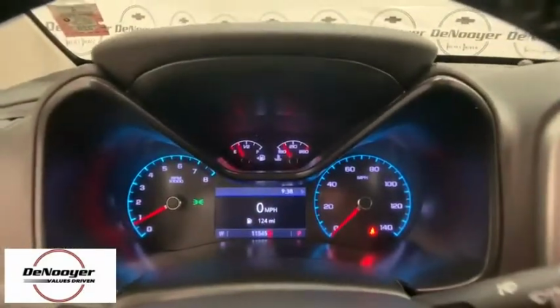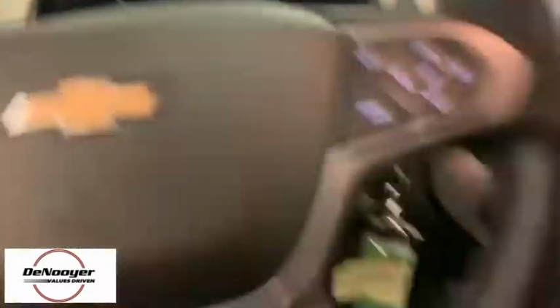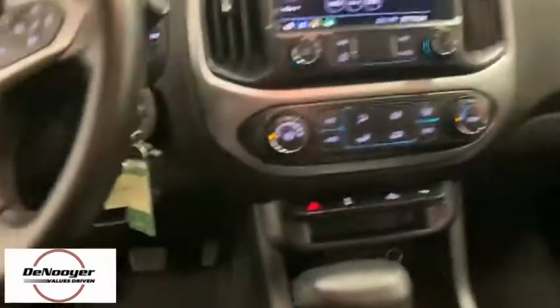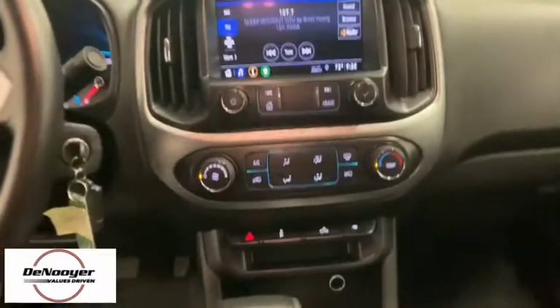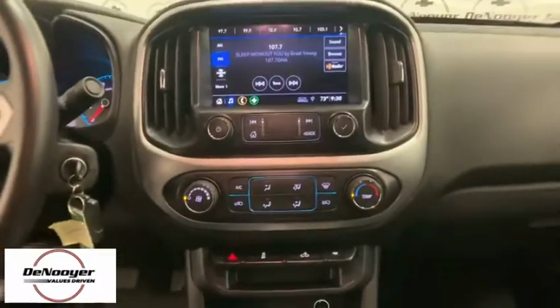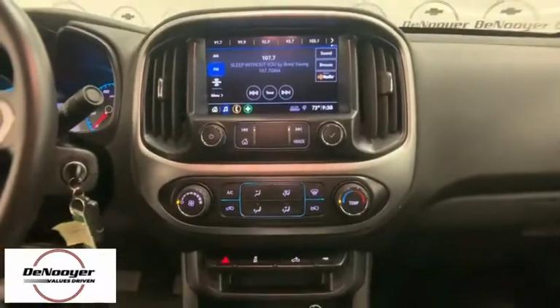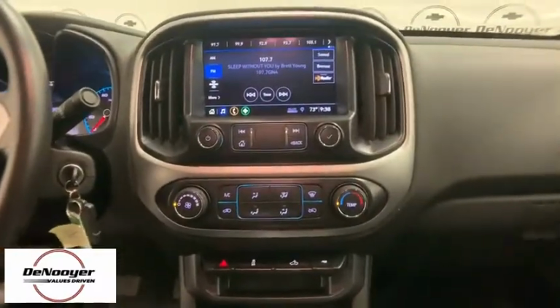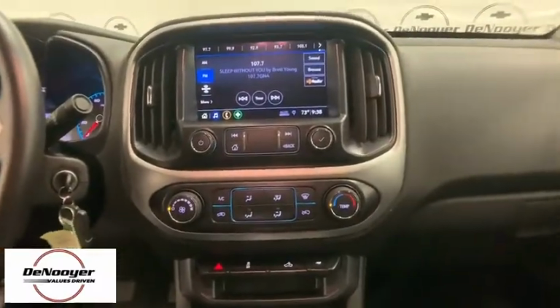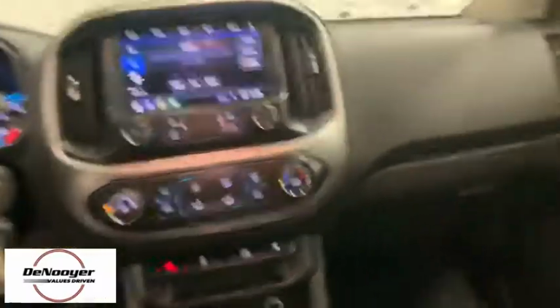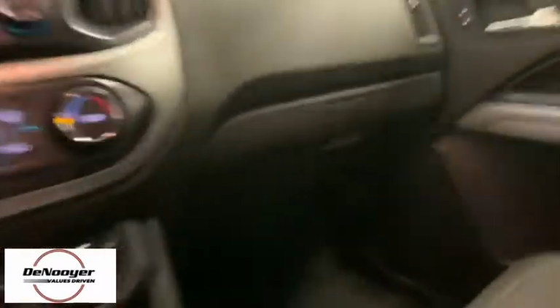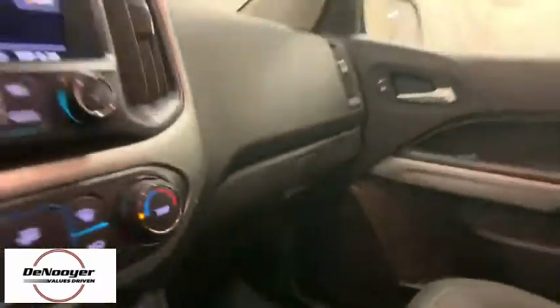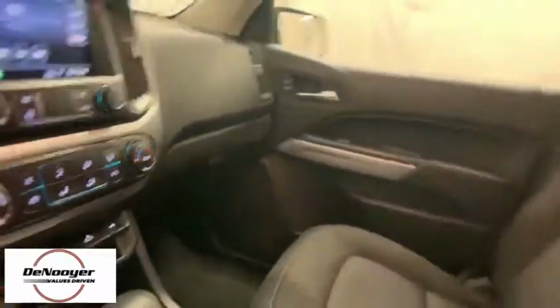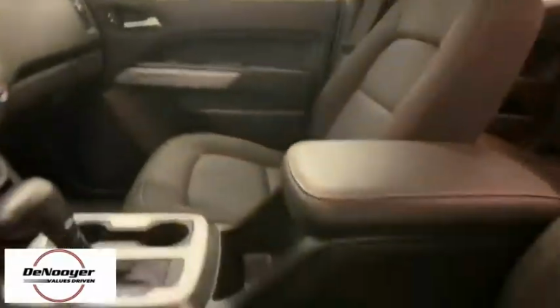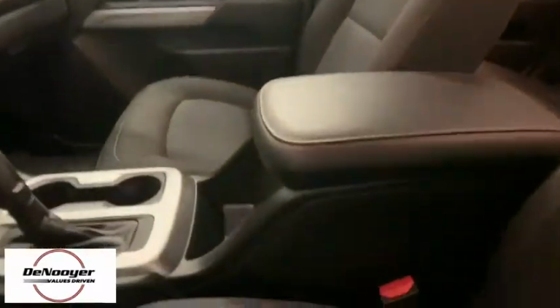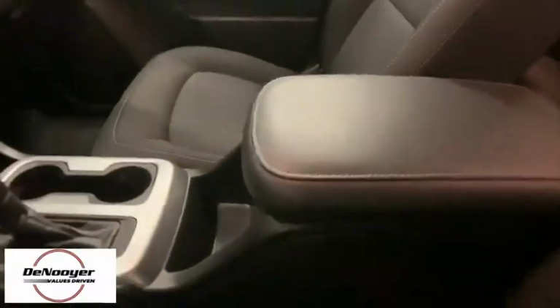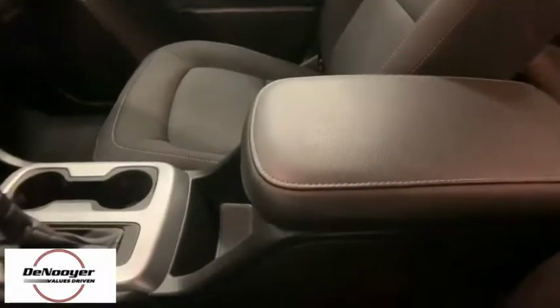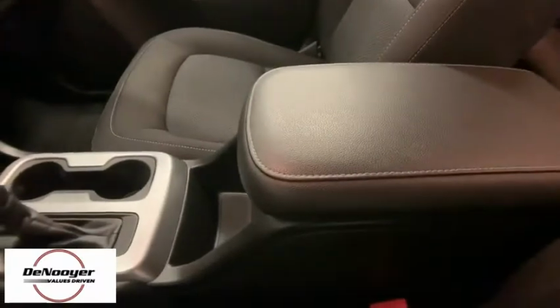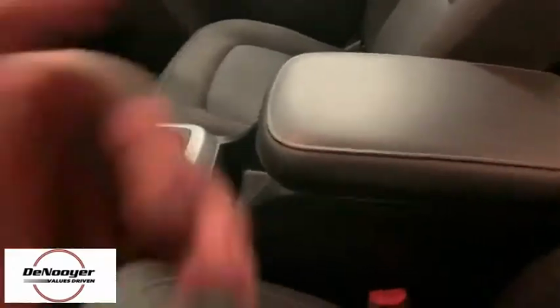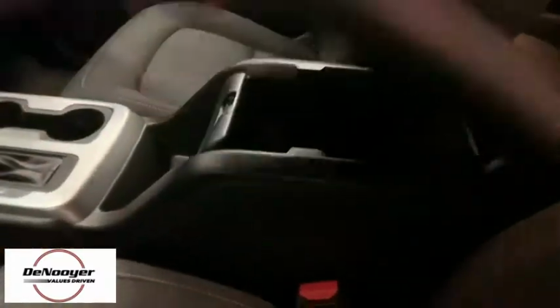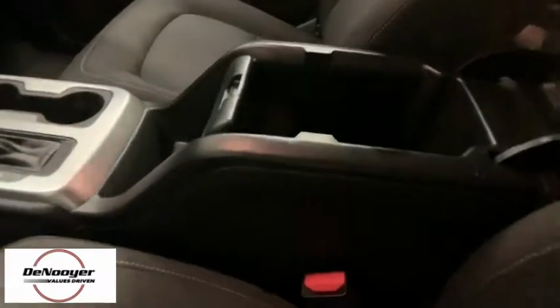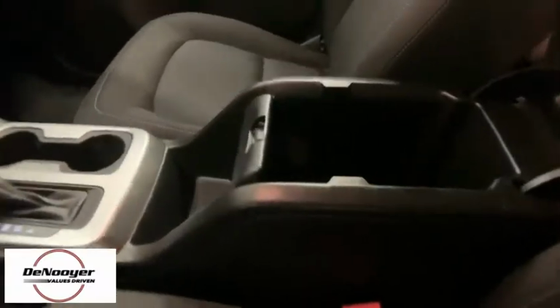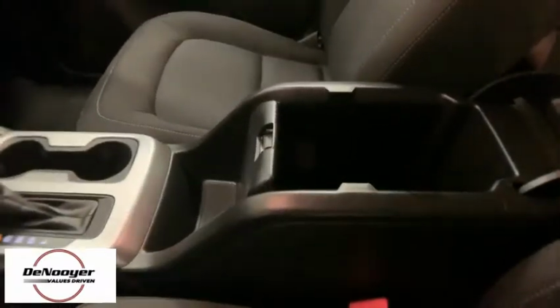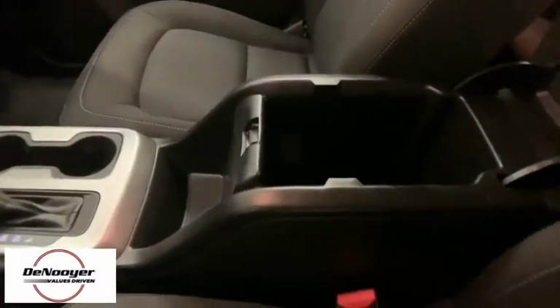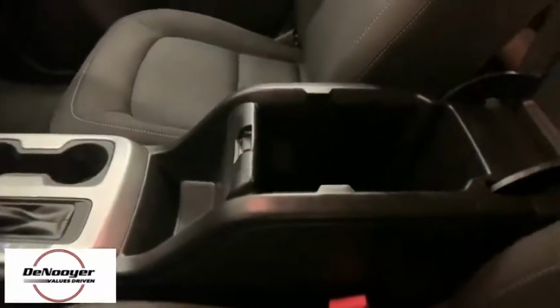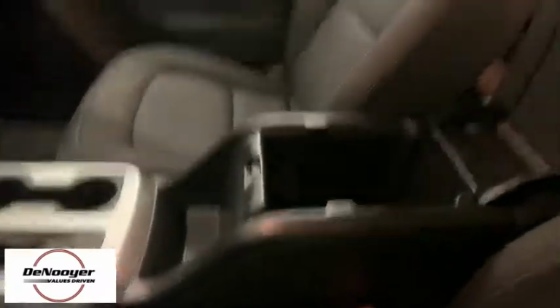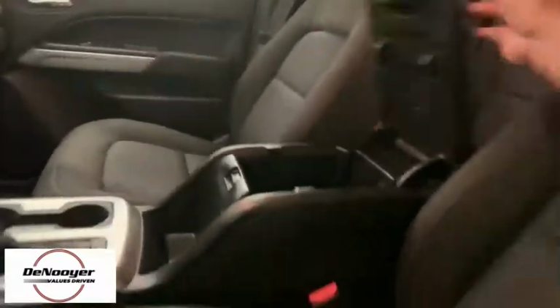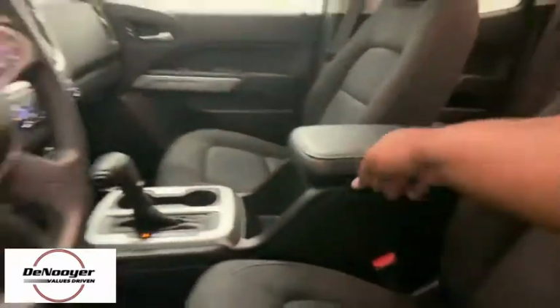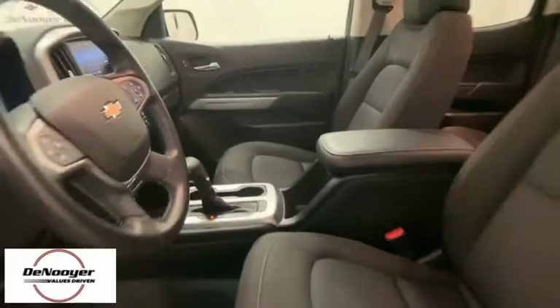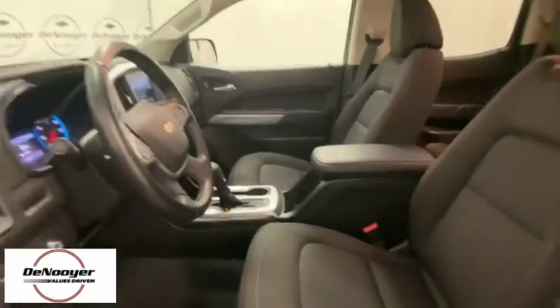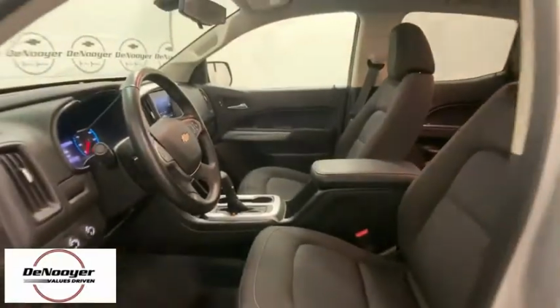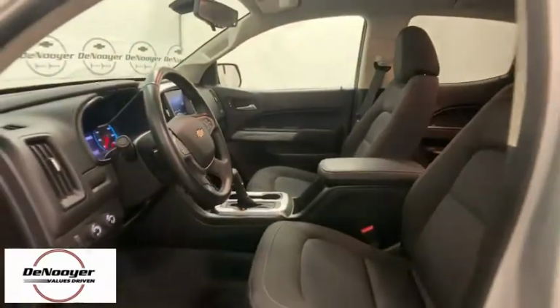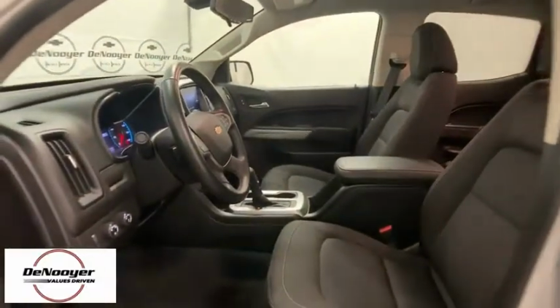Remote keyless entry, front bucket seats, power seats, power driver's seat, cloth seat trim, driver vanity mirror. This beauty is sure to make you the talk of the neighborhood, so call or drop in for a test drive today.